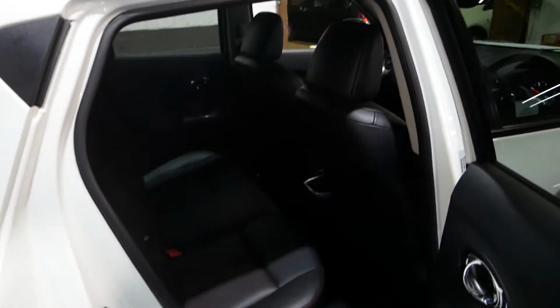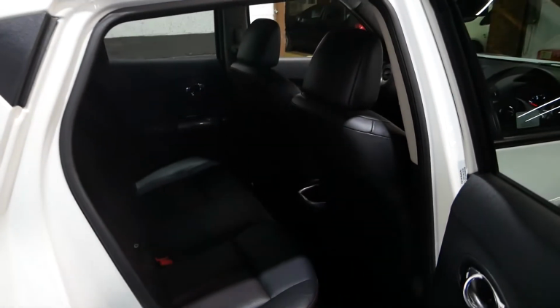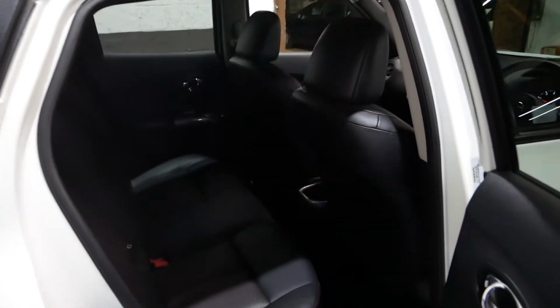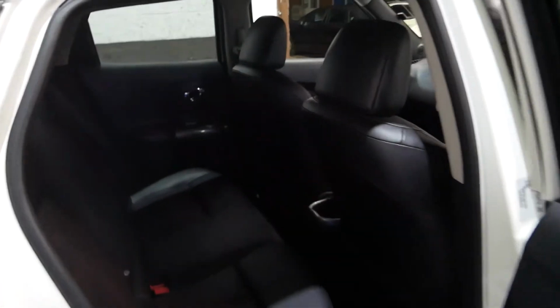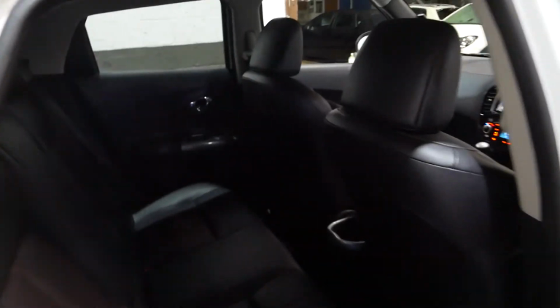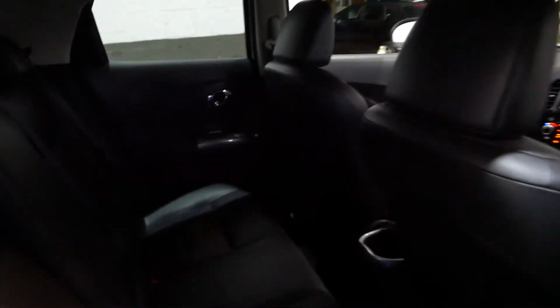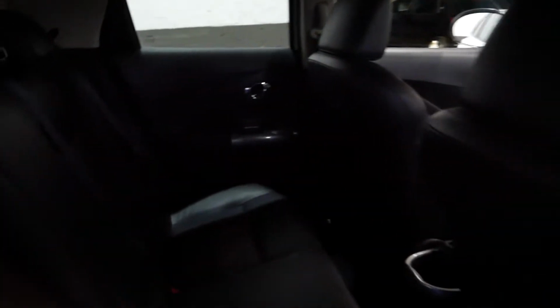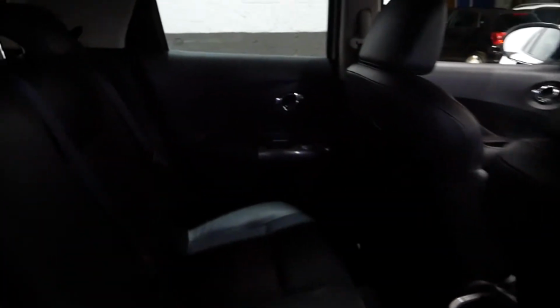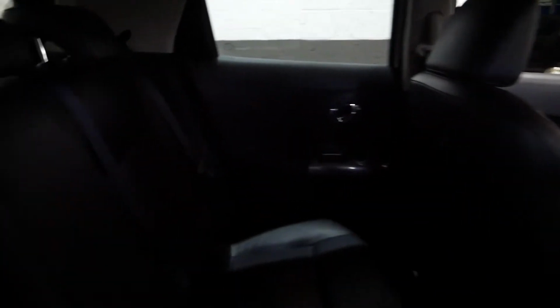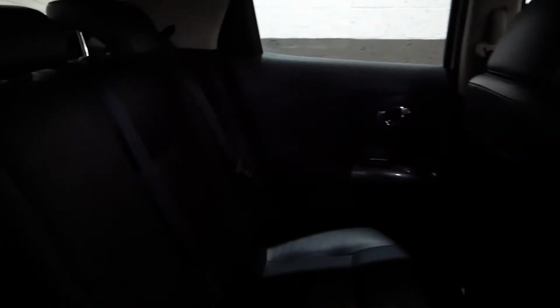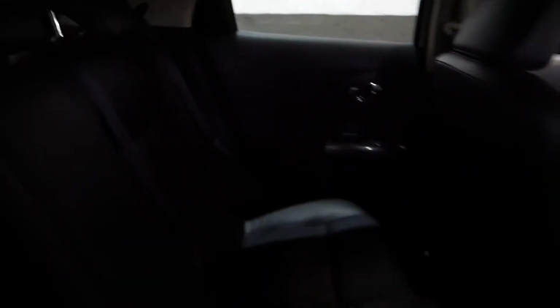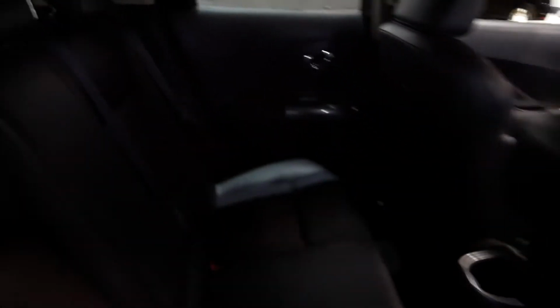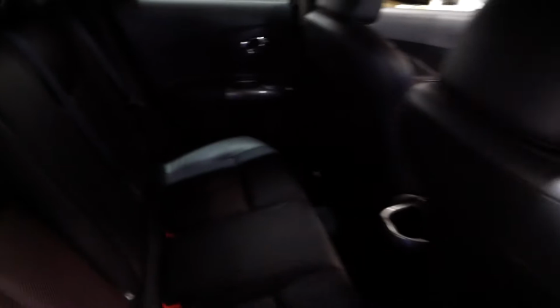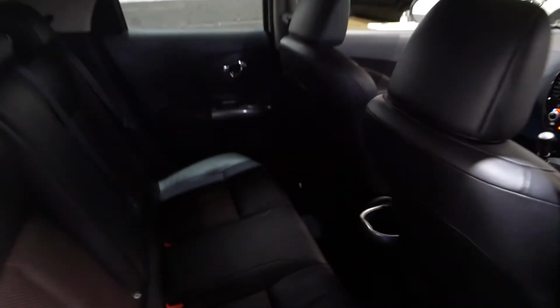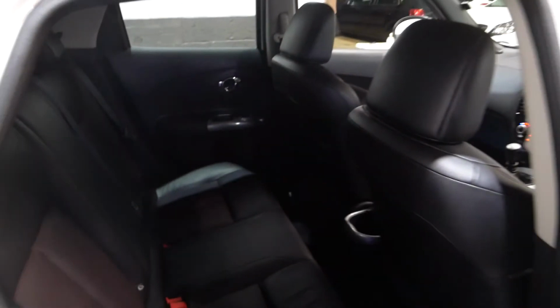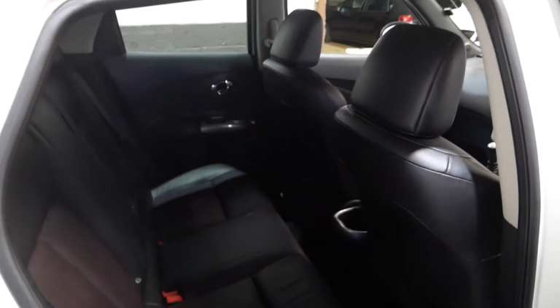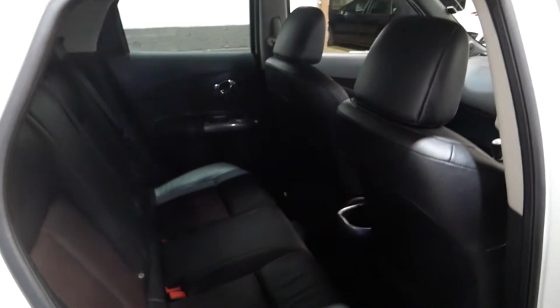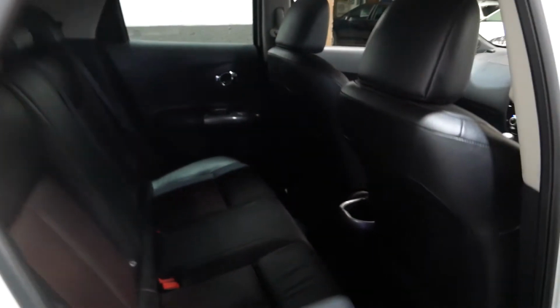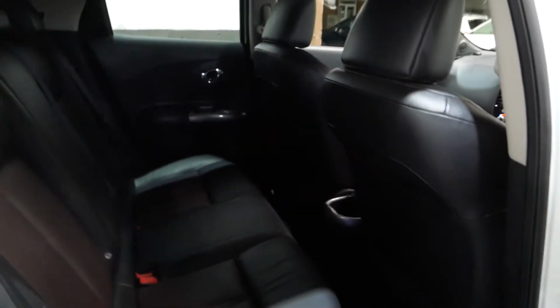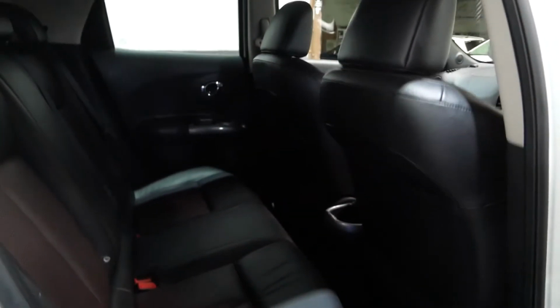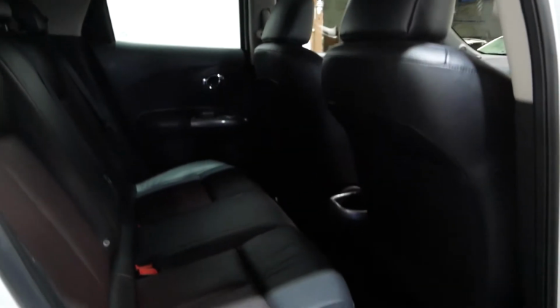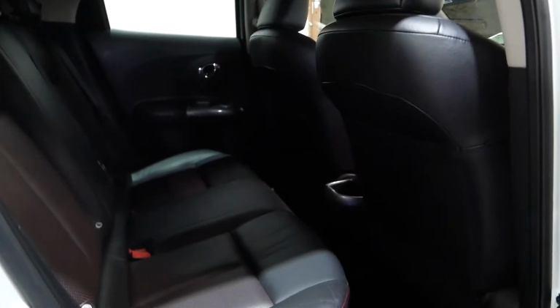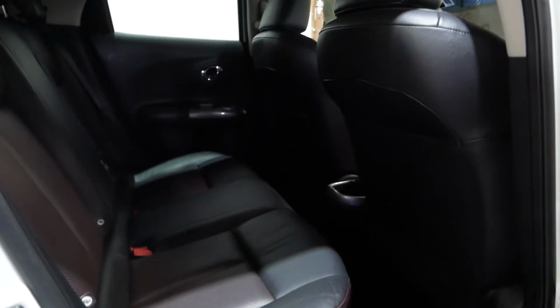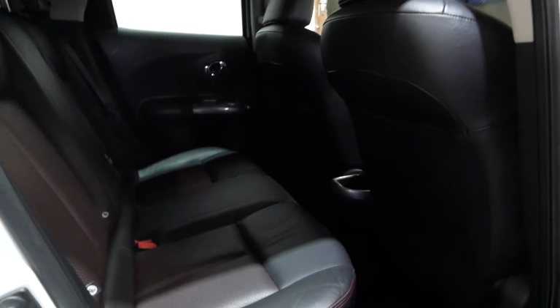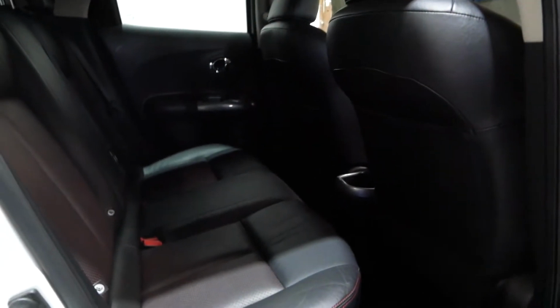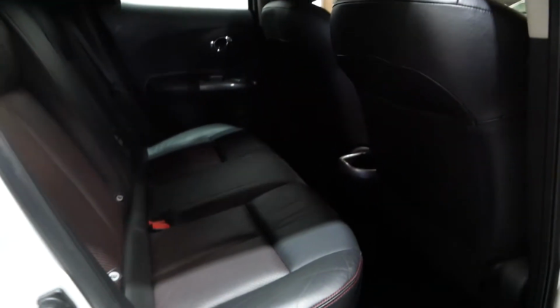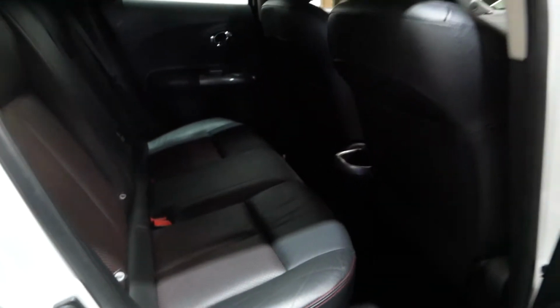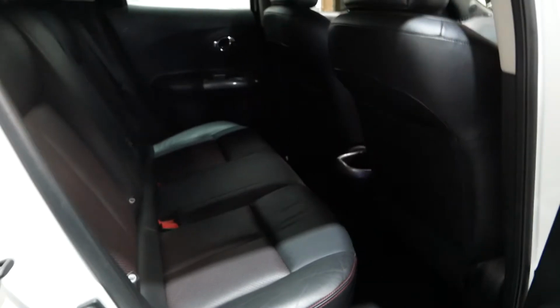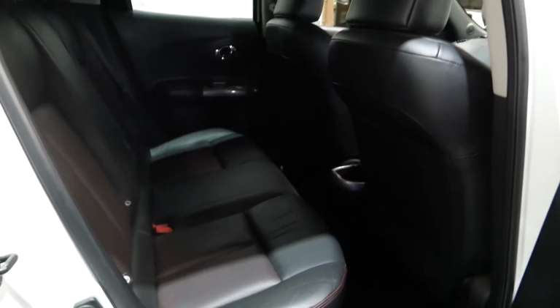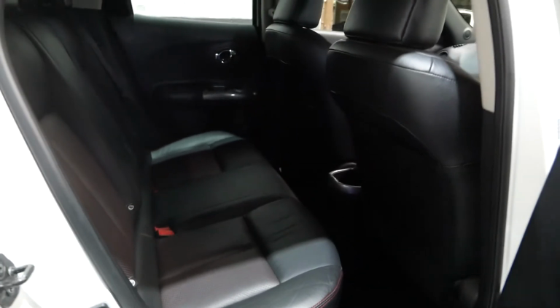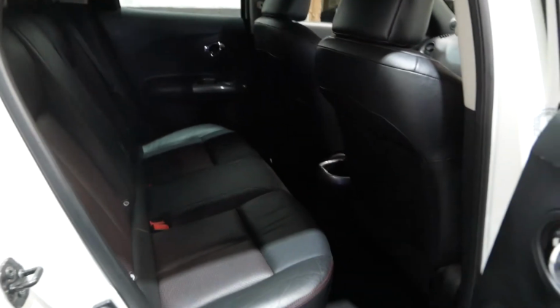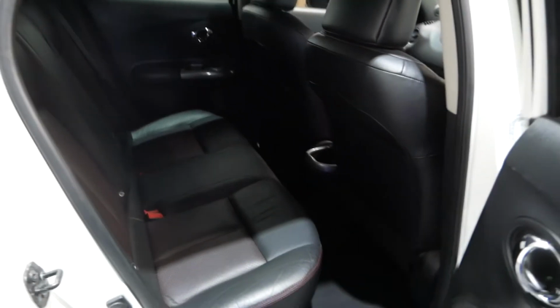Here's the rear. There is a nice amount of space. It's a little bit dark to see on the video but as you can see the legroom's good. Definitely fit a couple of passengers in the back.